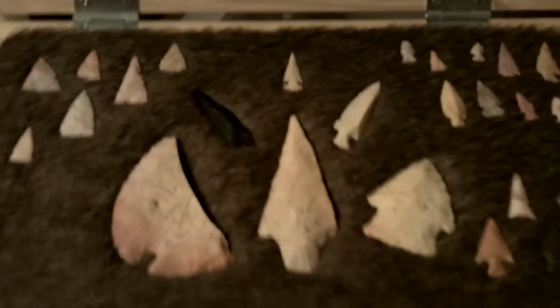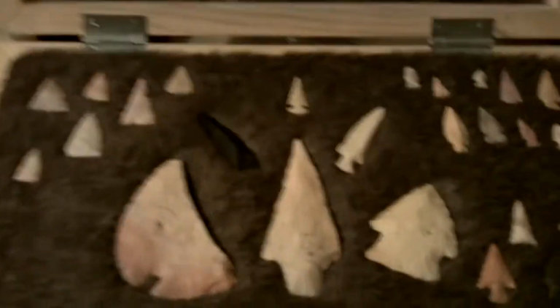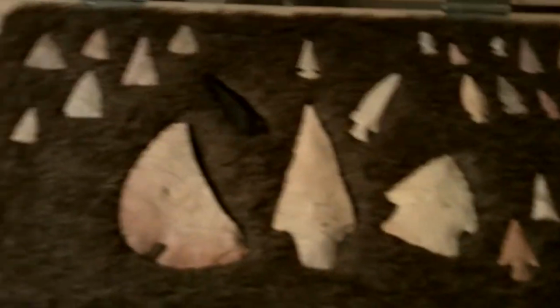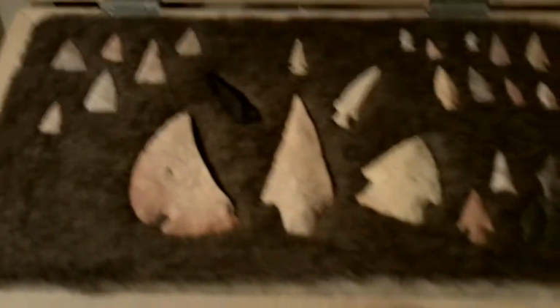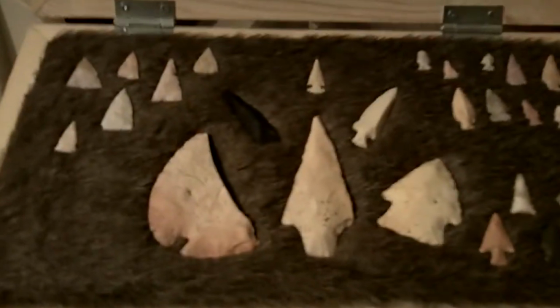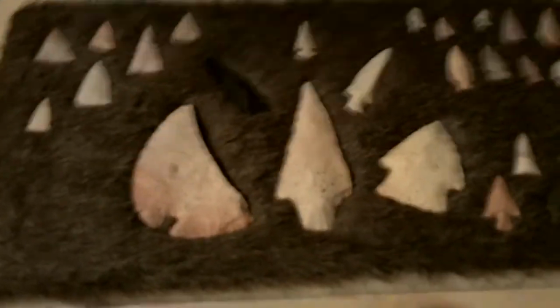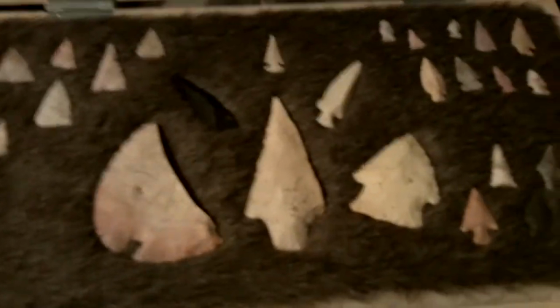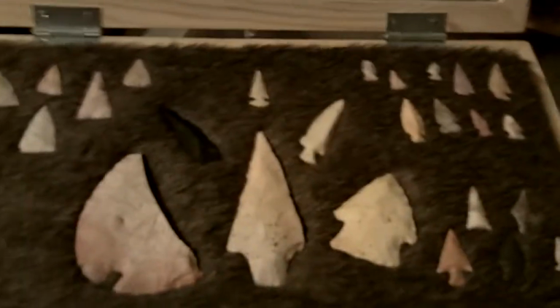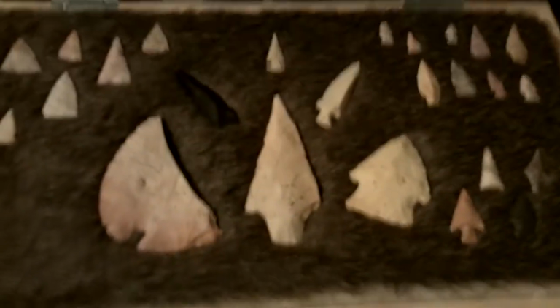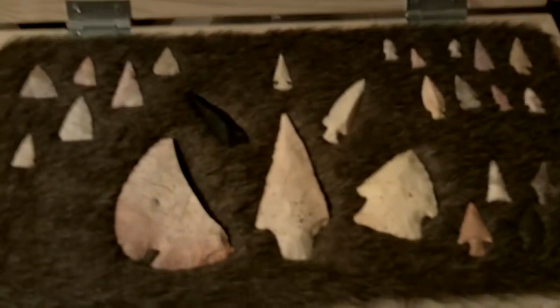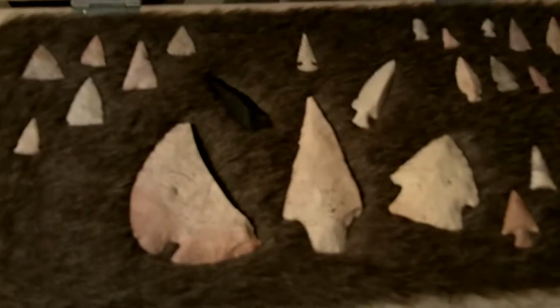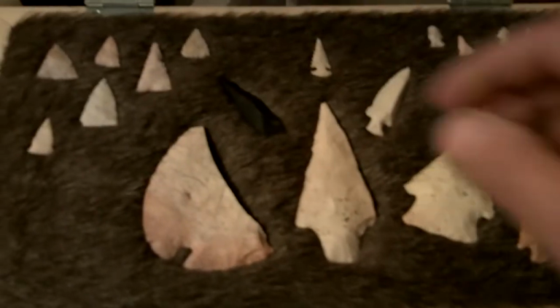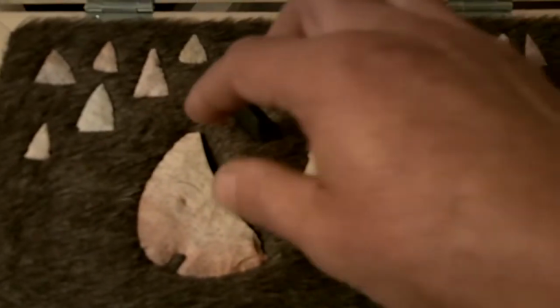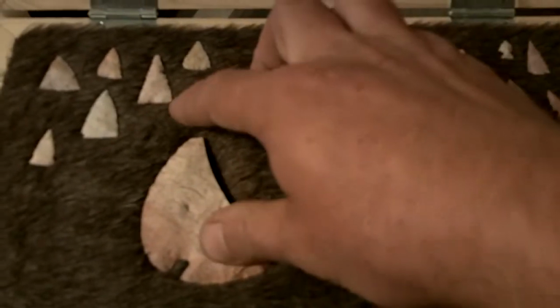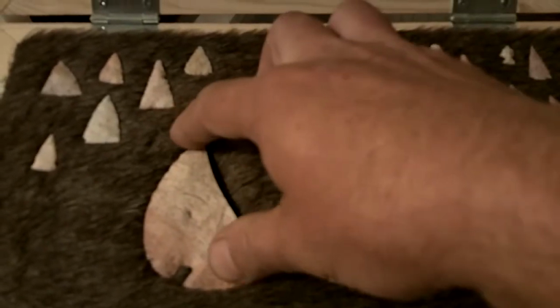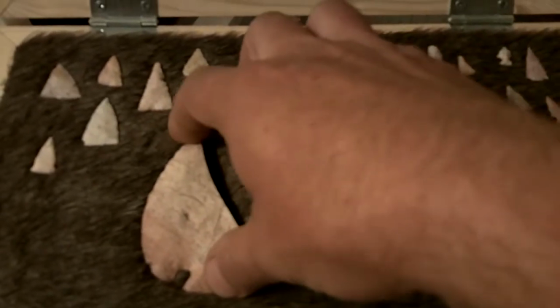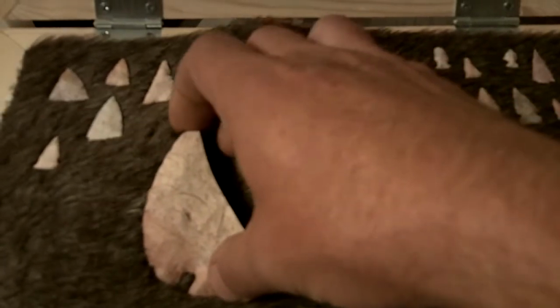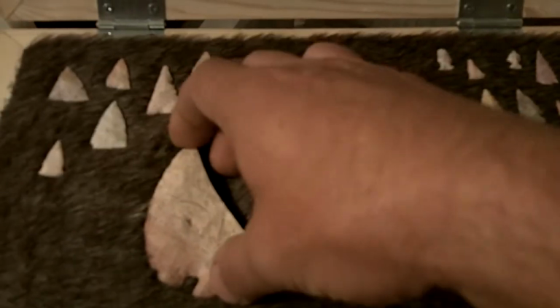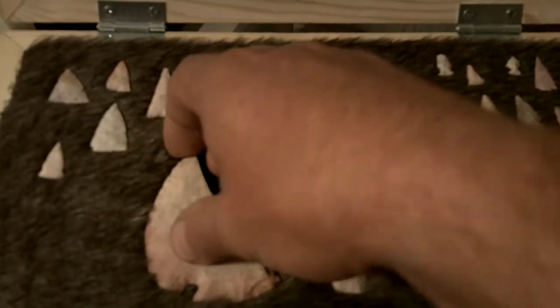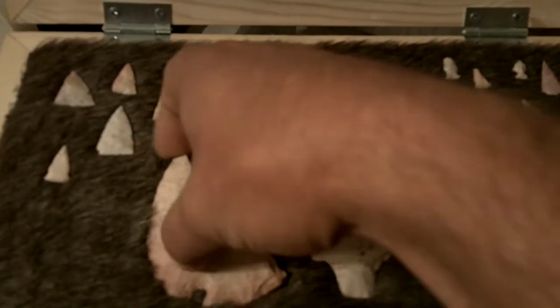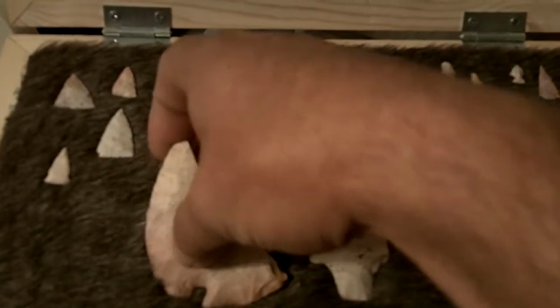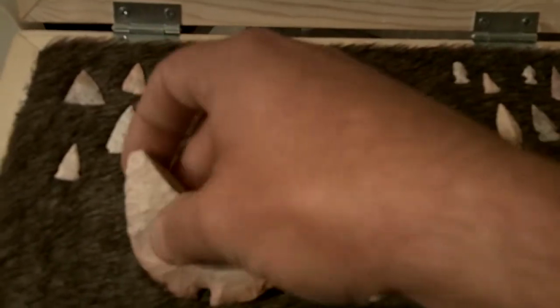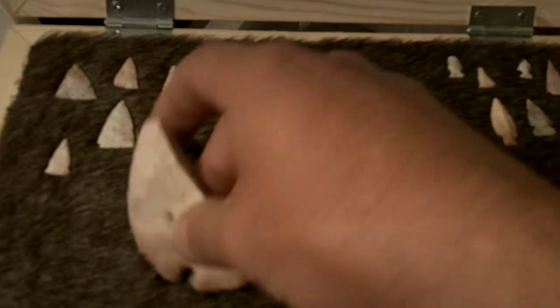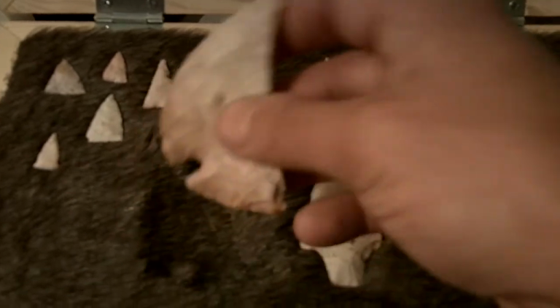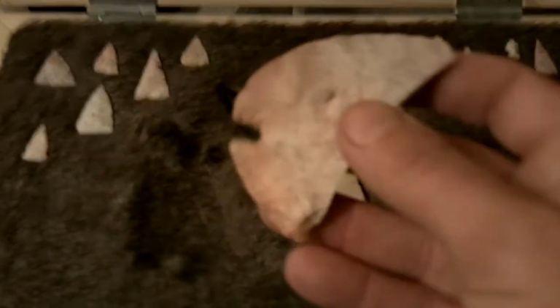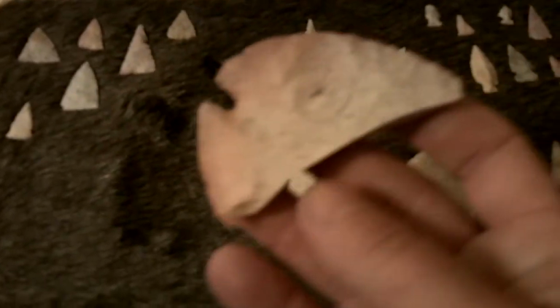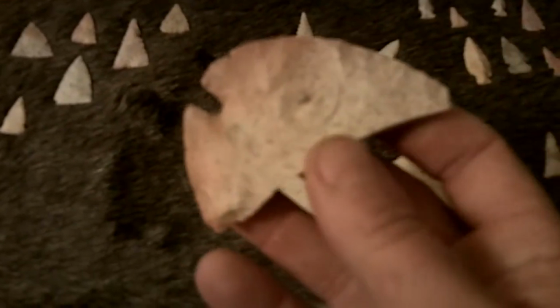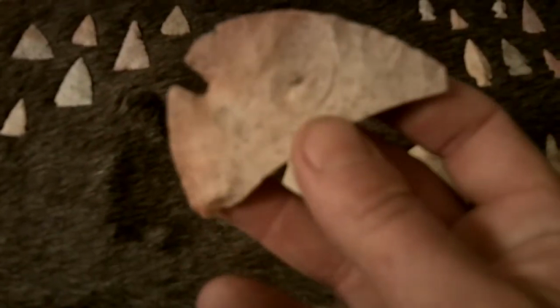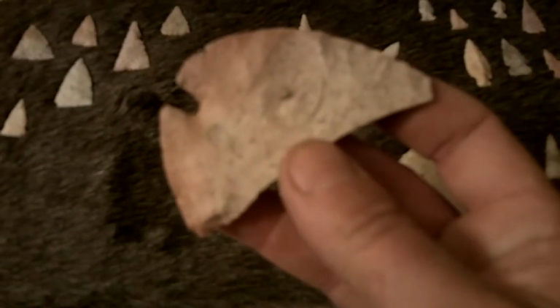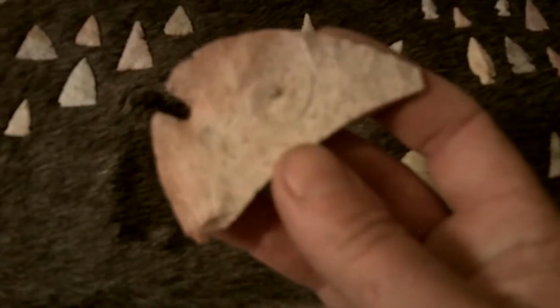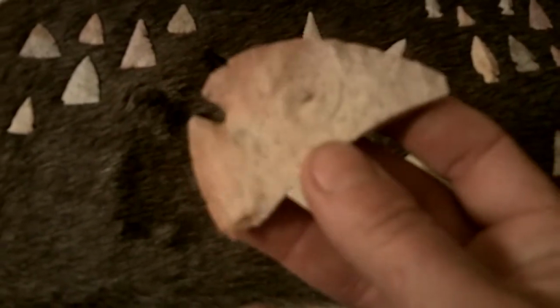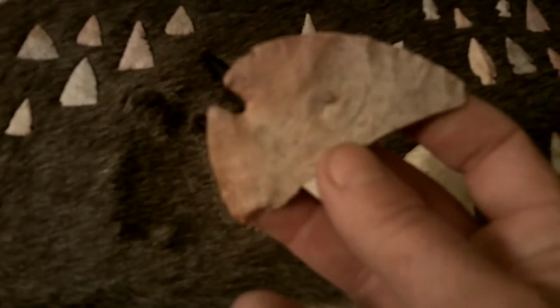Alright guys, Mr. Rig Jitsu — I figured I'd show you my buddy and I's efforts for digging last year.